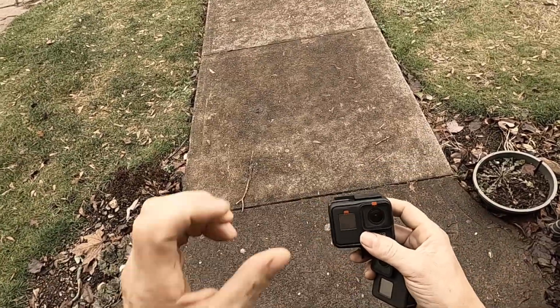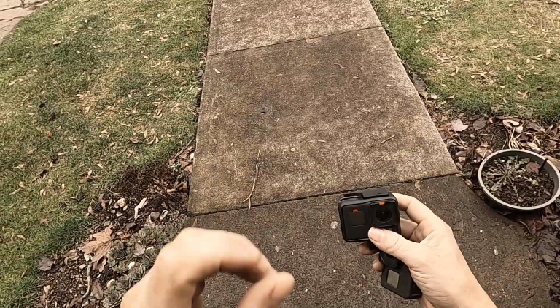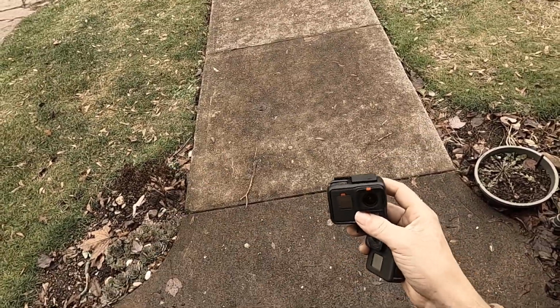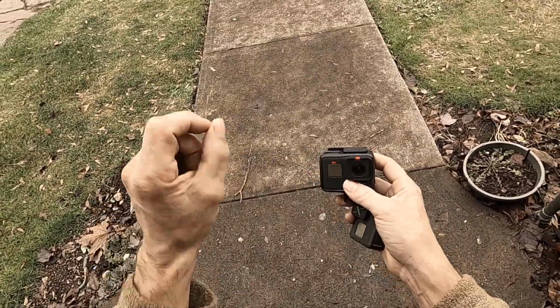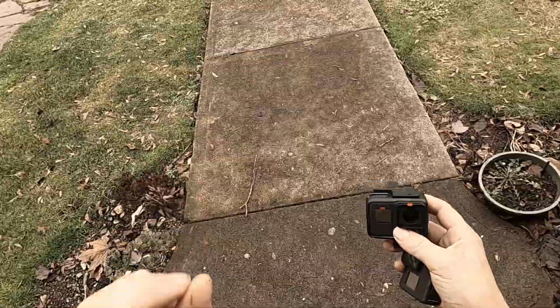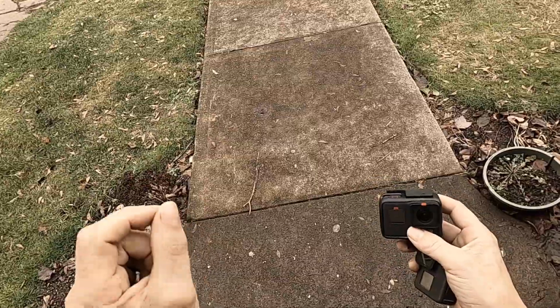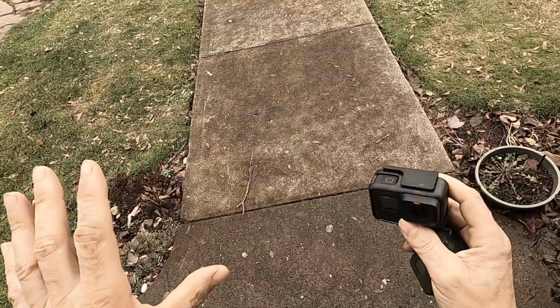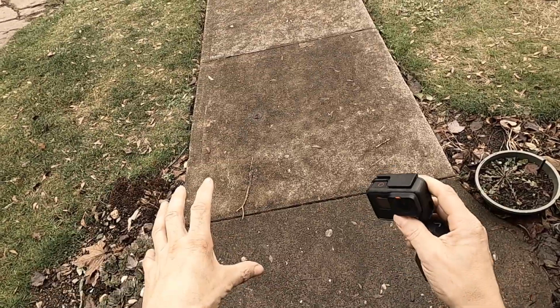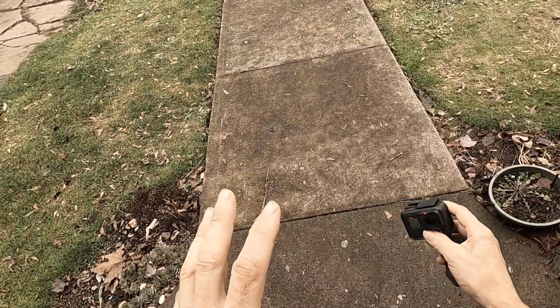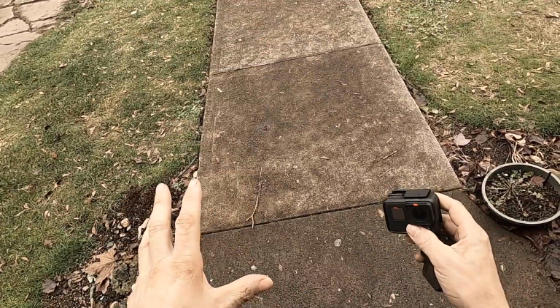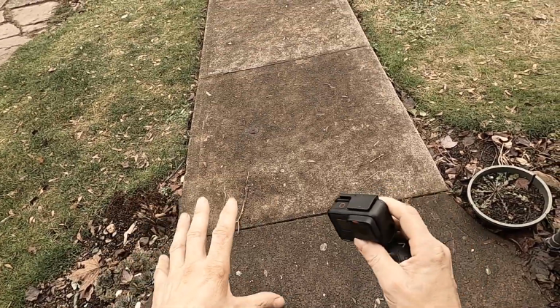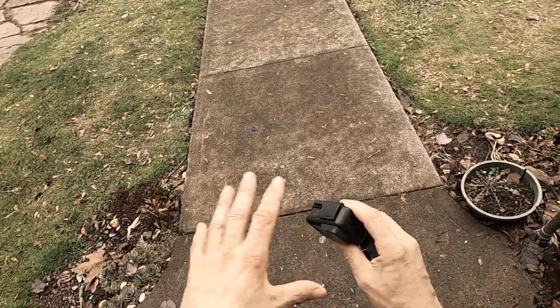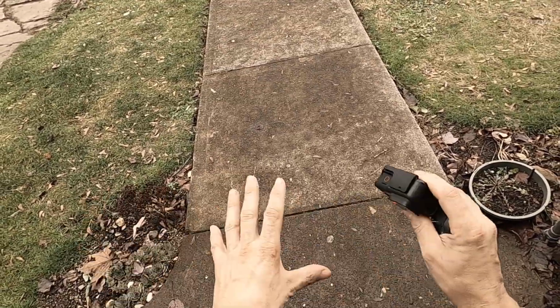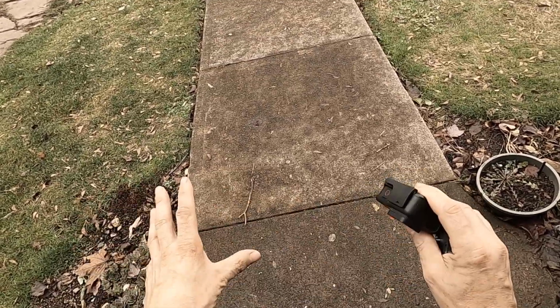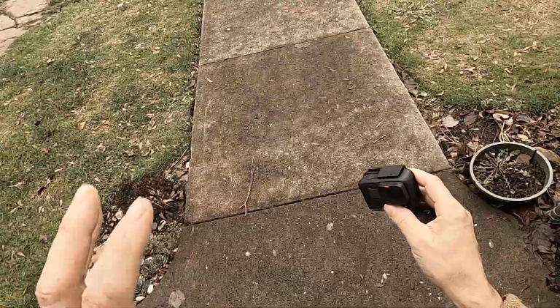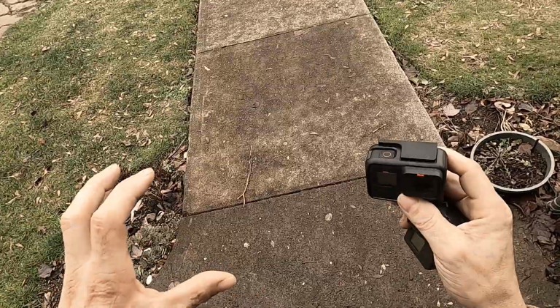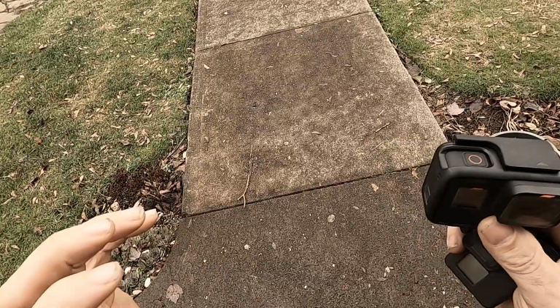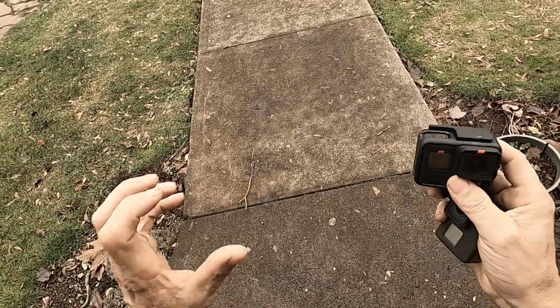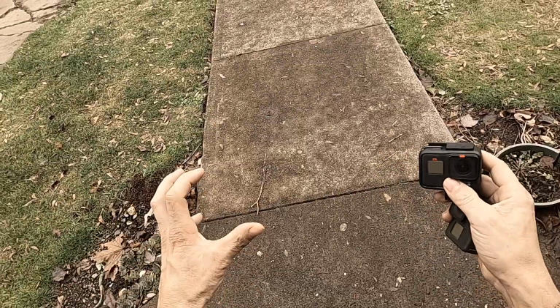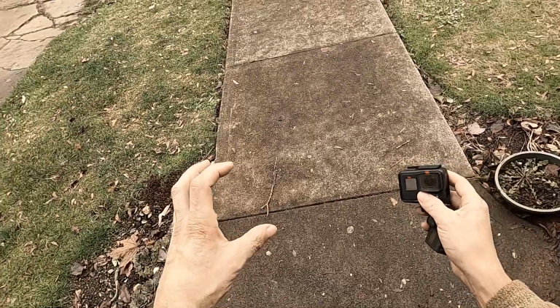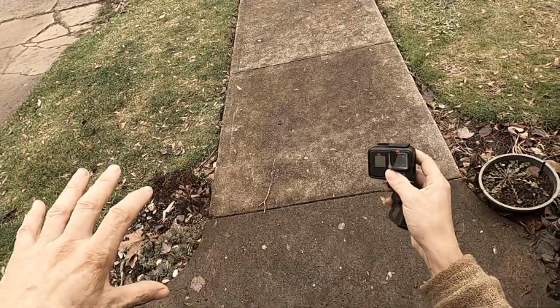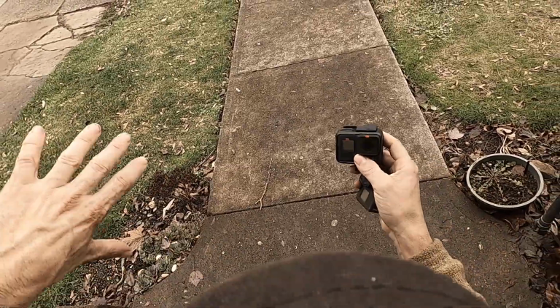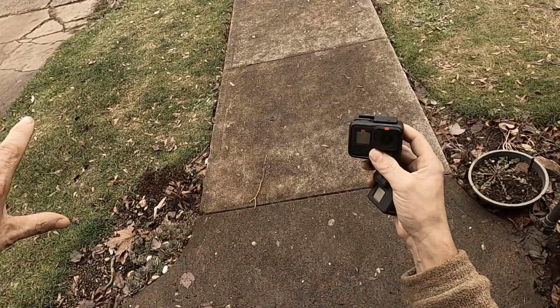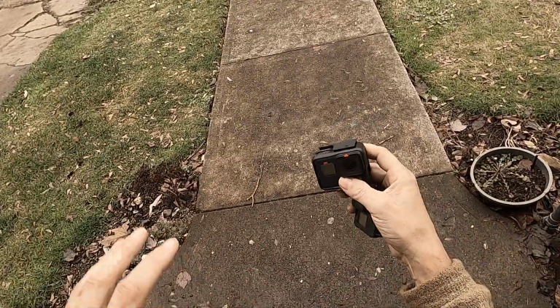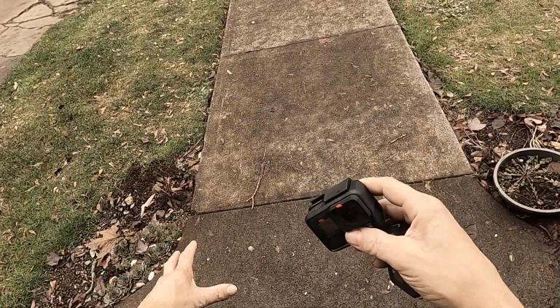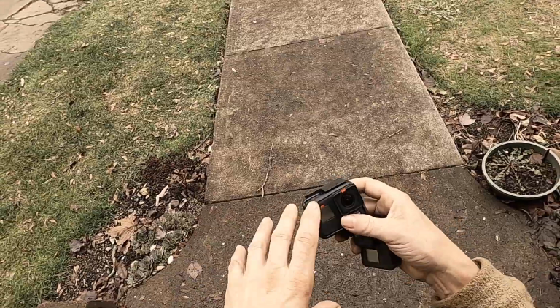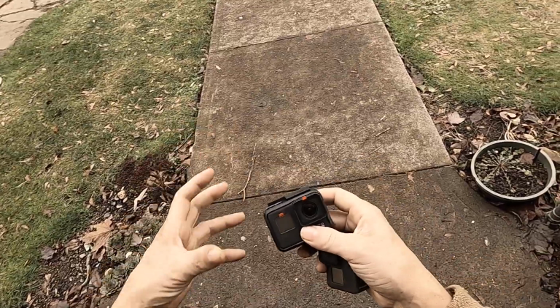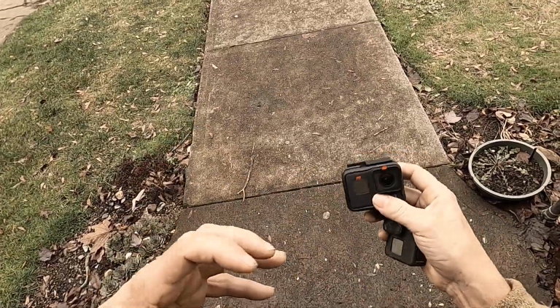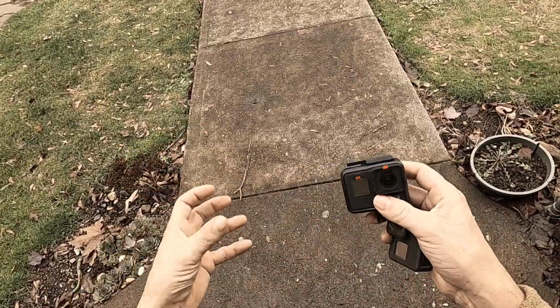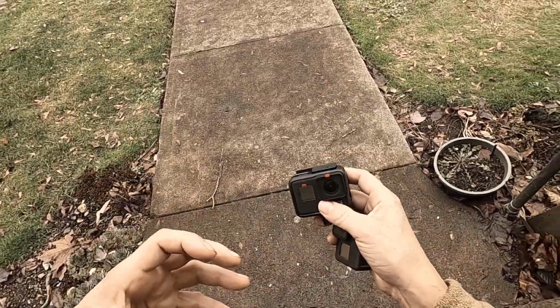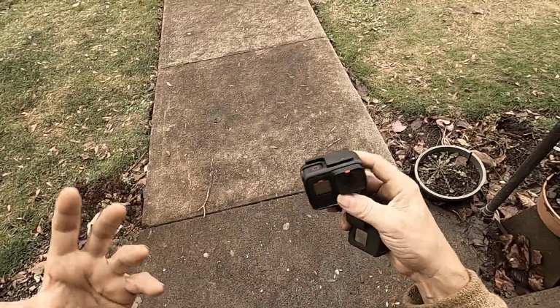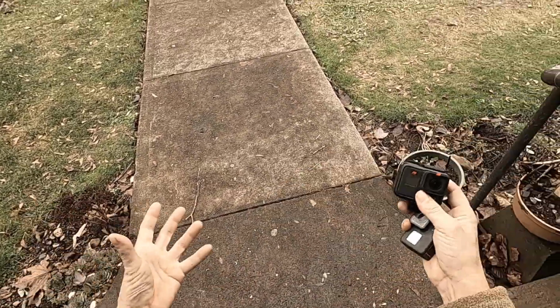I want the camera, first of all, to be durable. I don't care about the price — I just want the camera to be durable and handle a lot of abuse: dropping, a lot of dust, because I'm around dust.